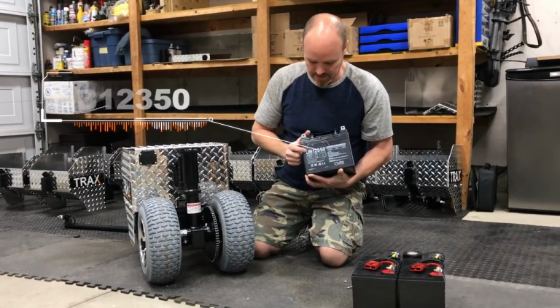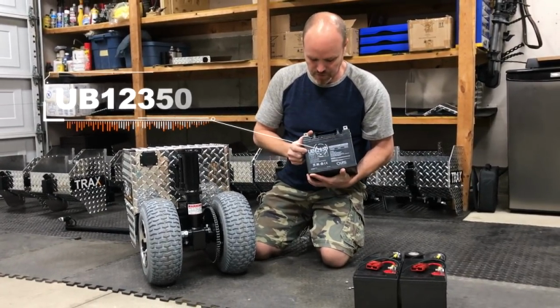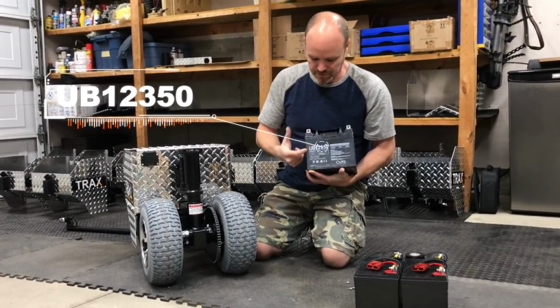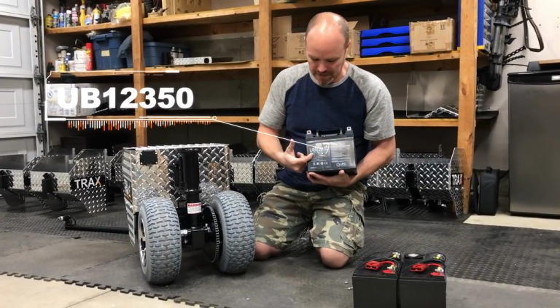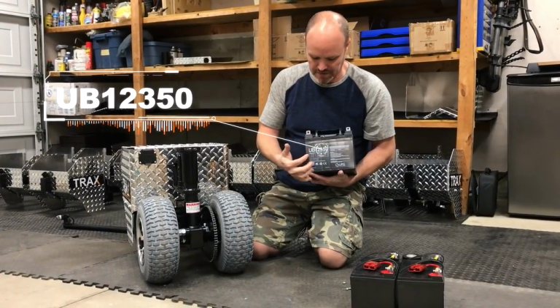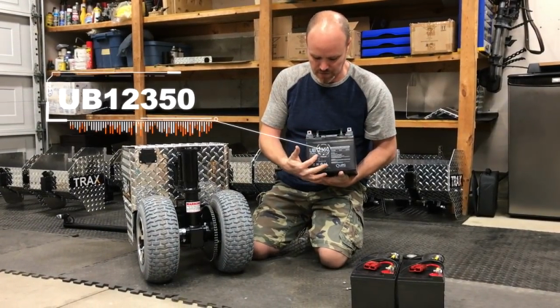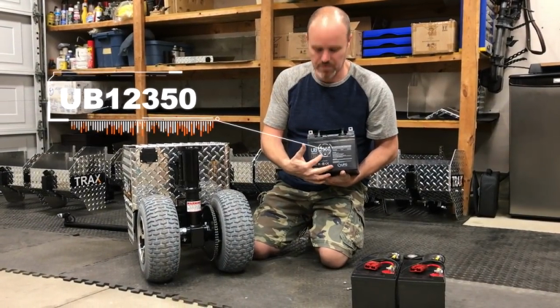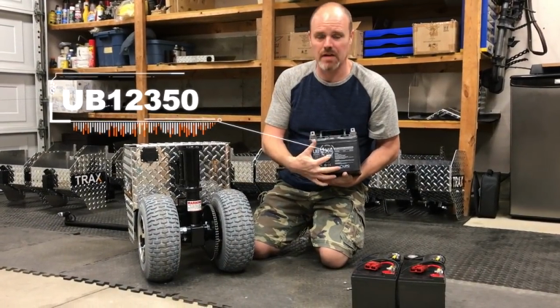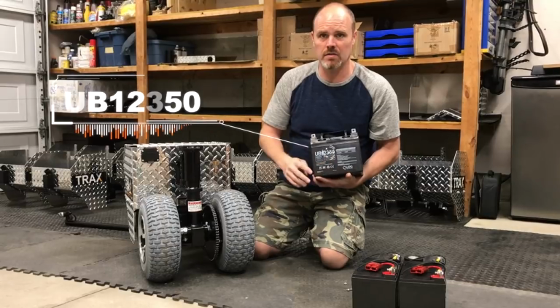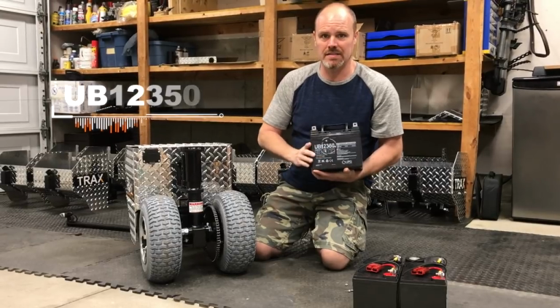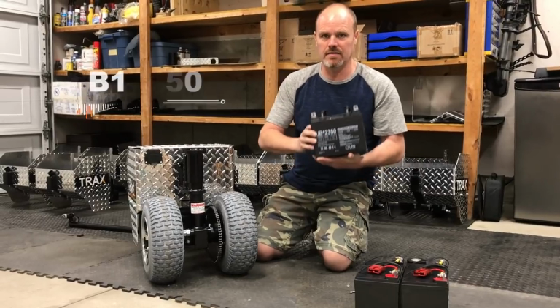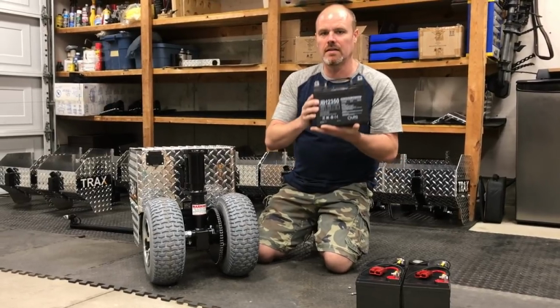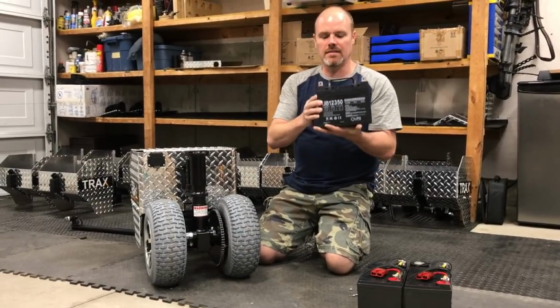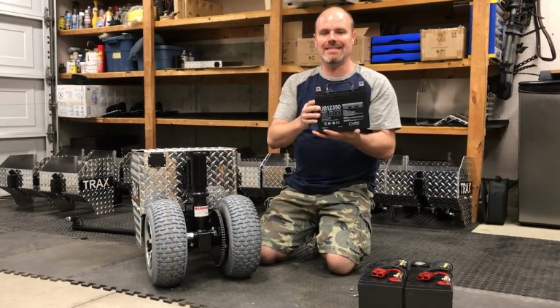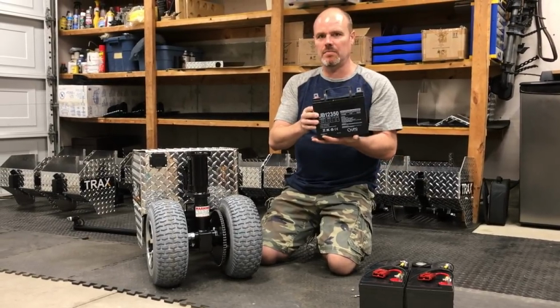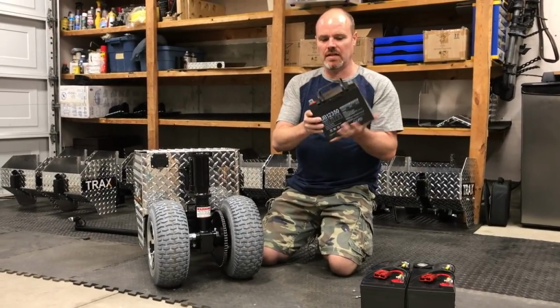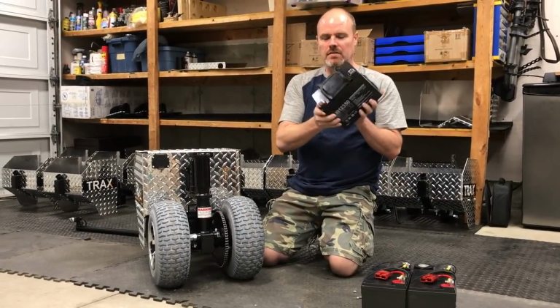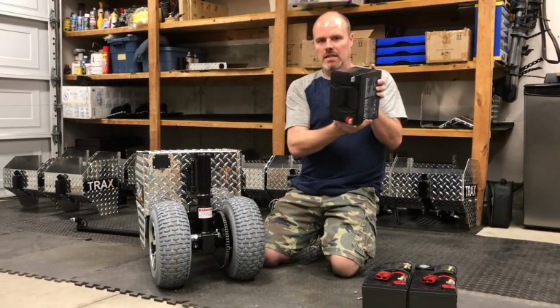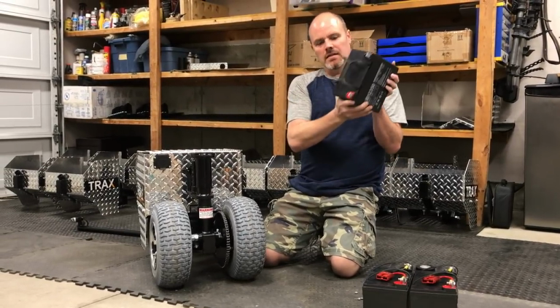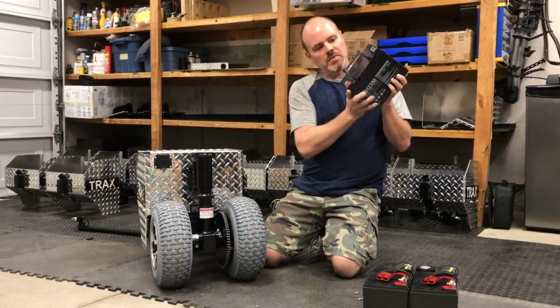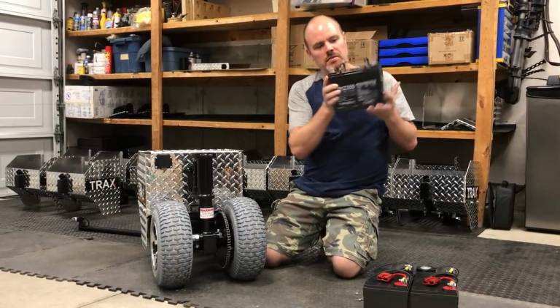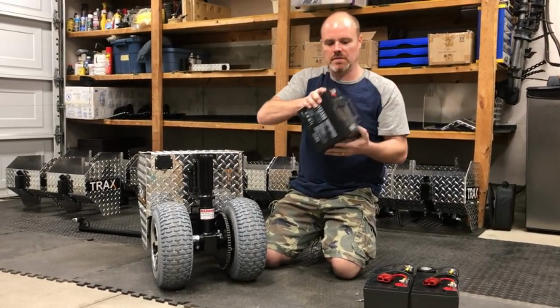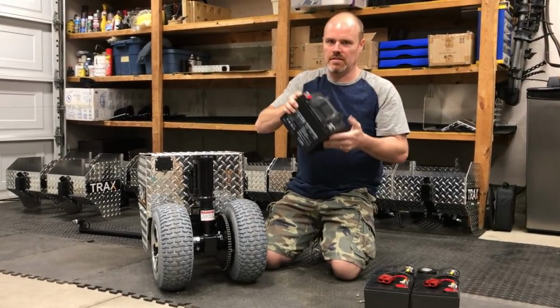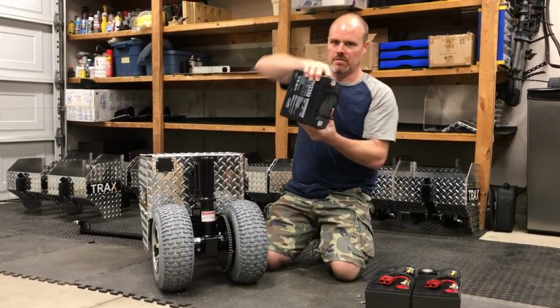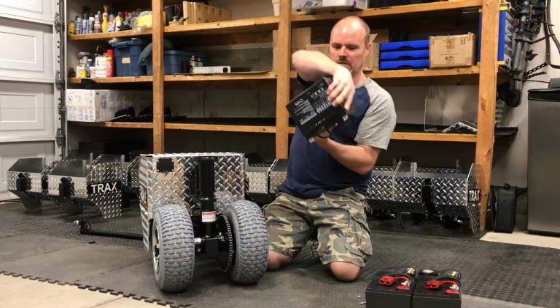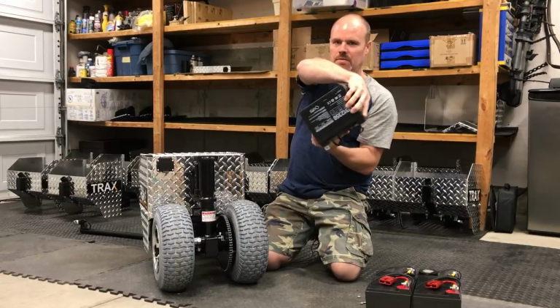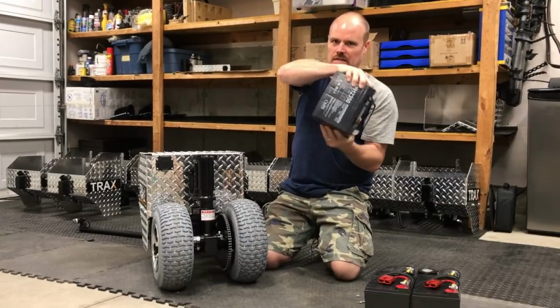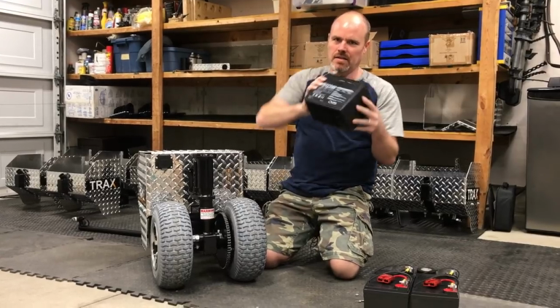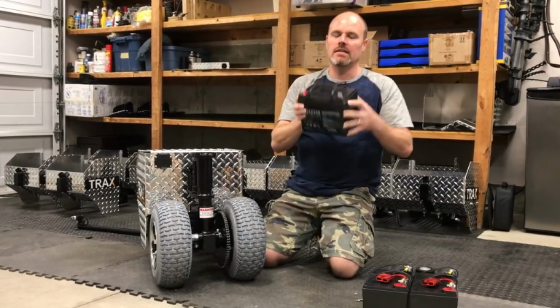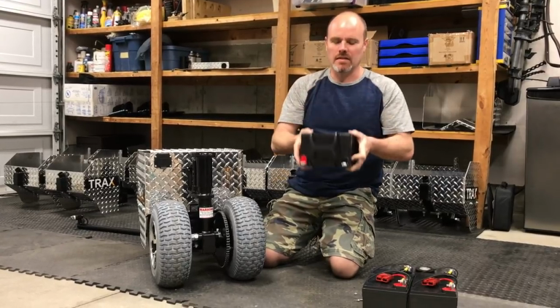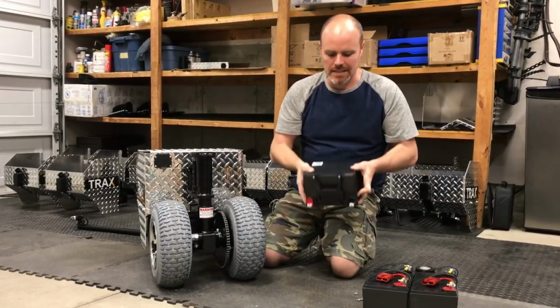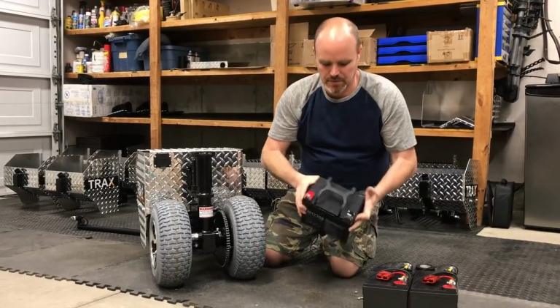It's a universal battery. 12350 is the size, and this is a deep cycle non-spillable — so it's sealed and you can turn it any which way. It's not going to leak out.